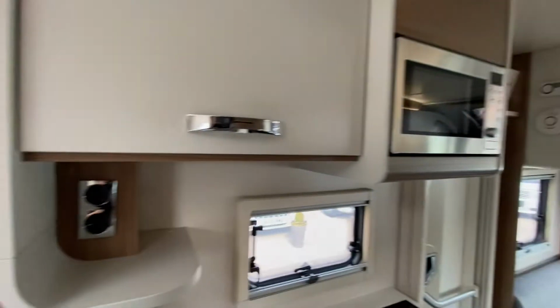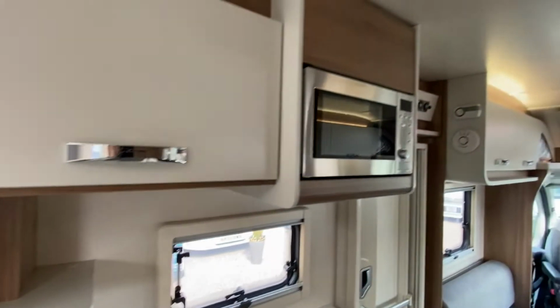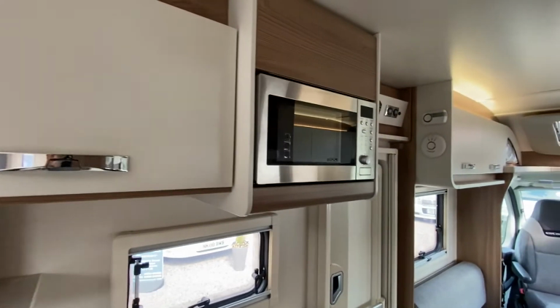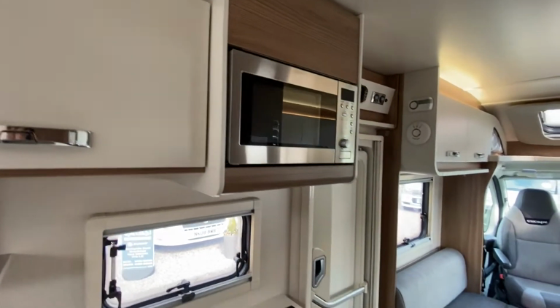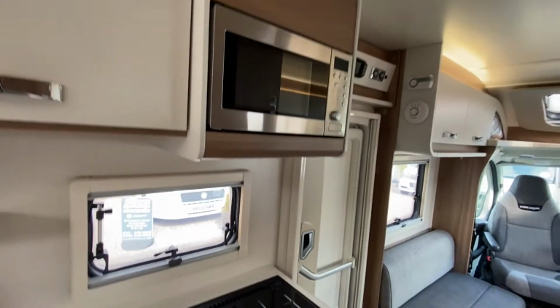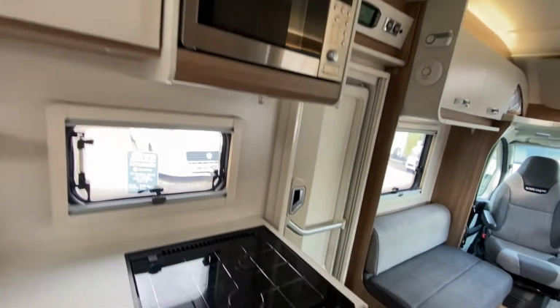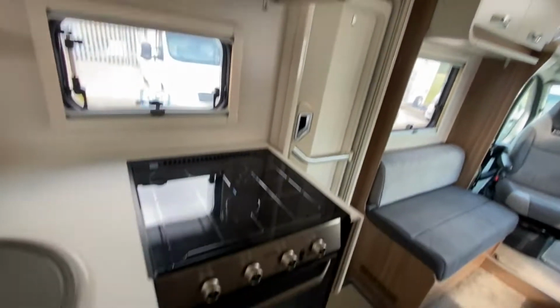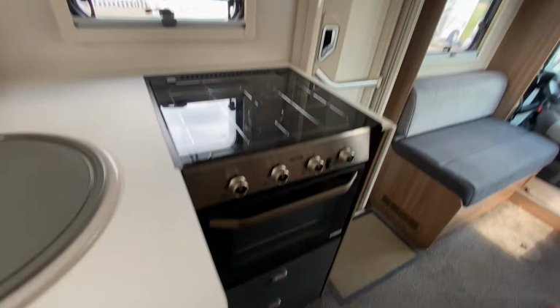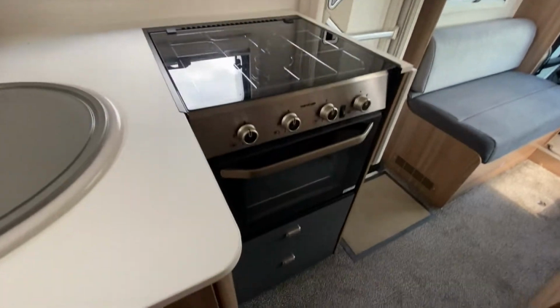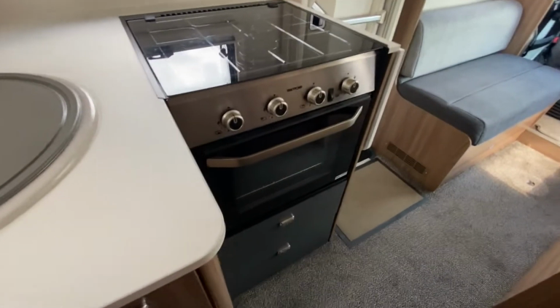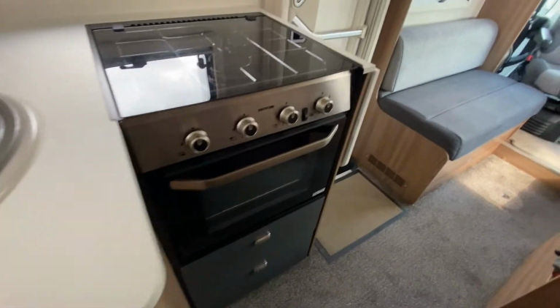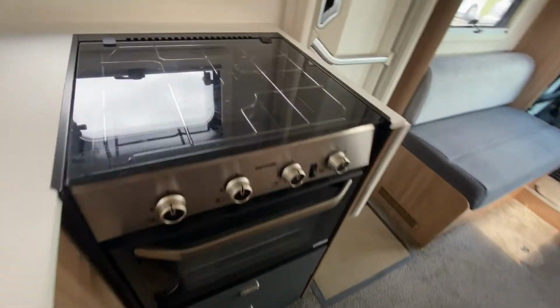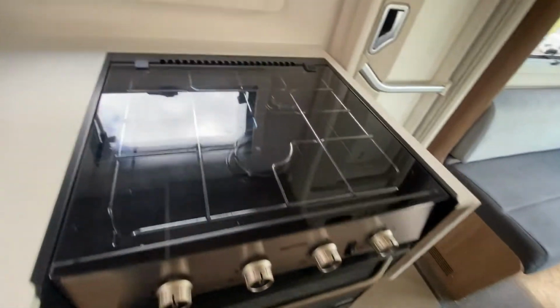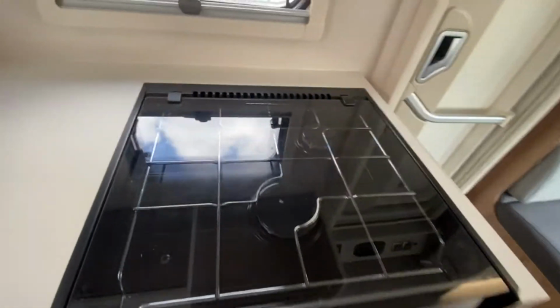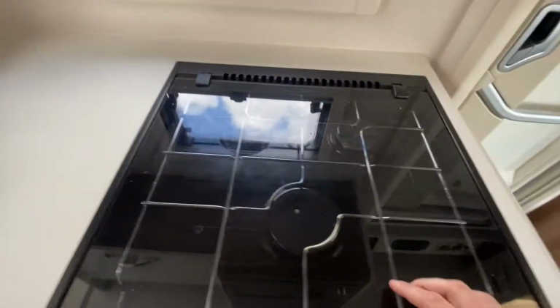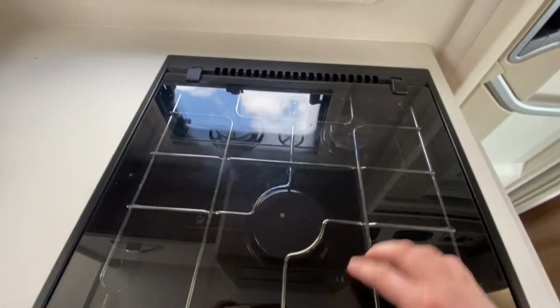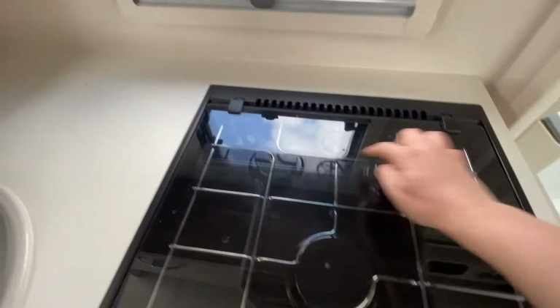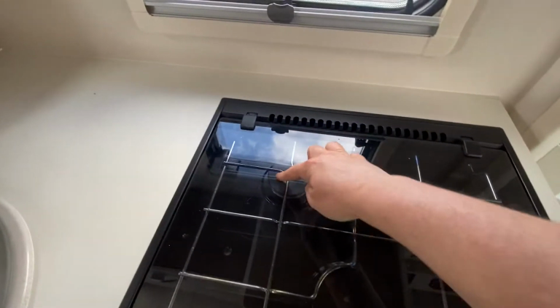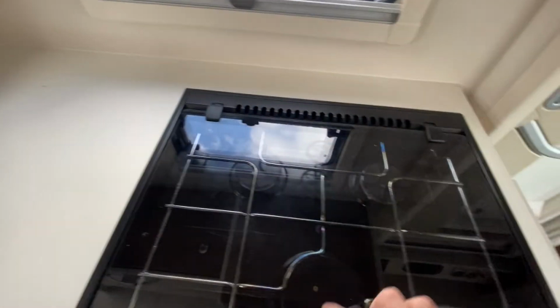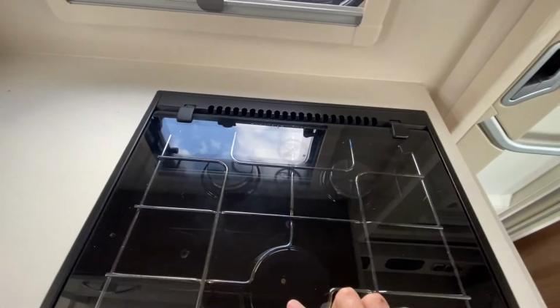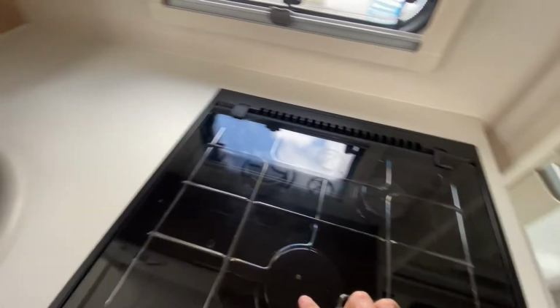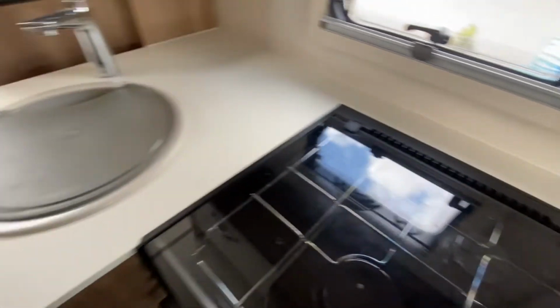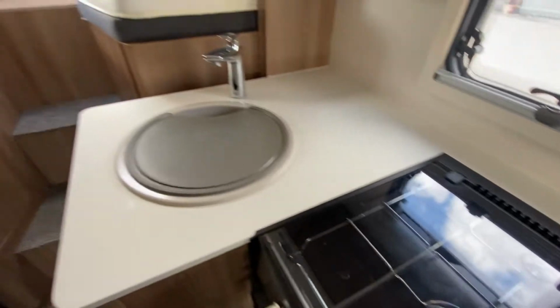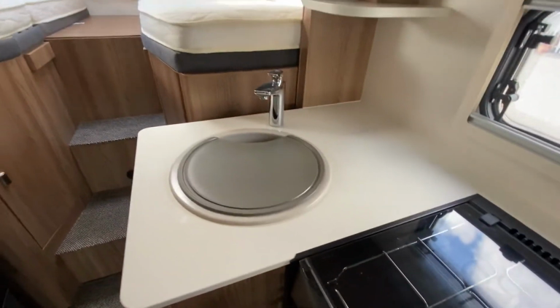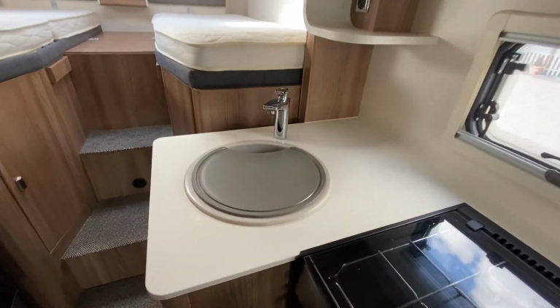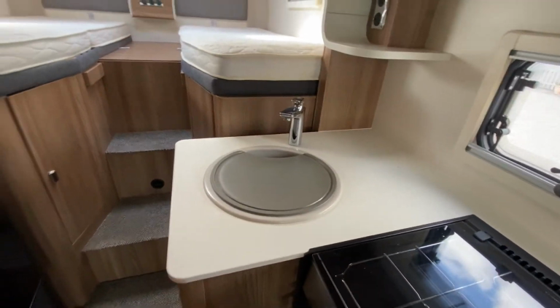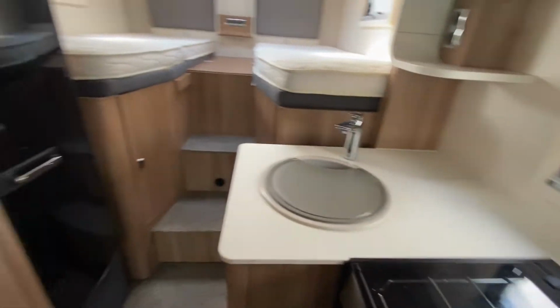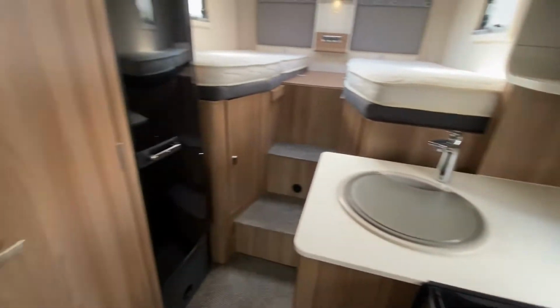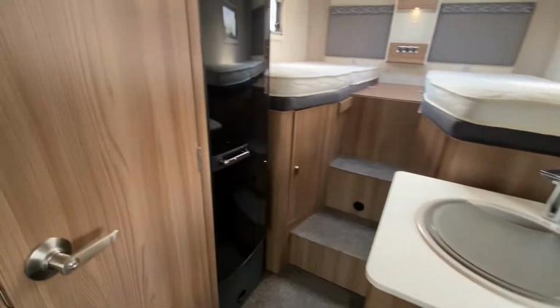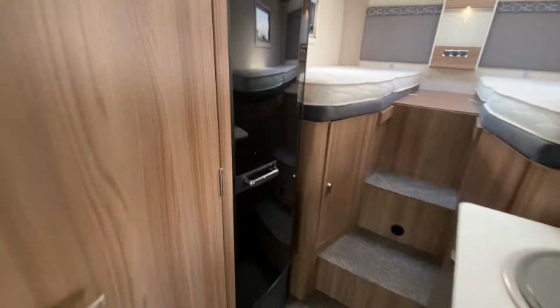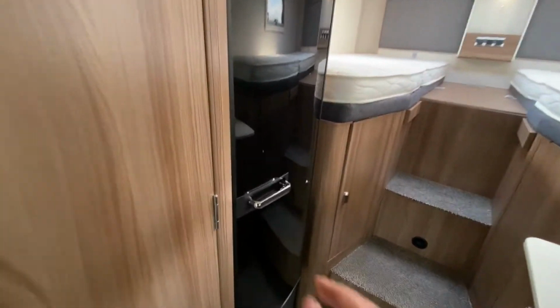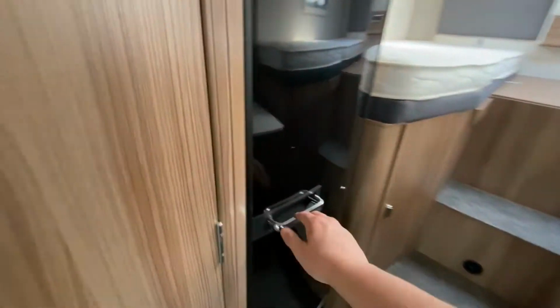There's a microwave, oven and grill, two-burner hob with an electric hob, a sink, and a Dometic fridge freezer.